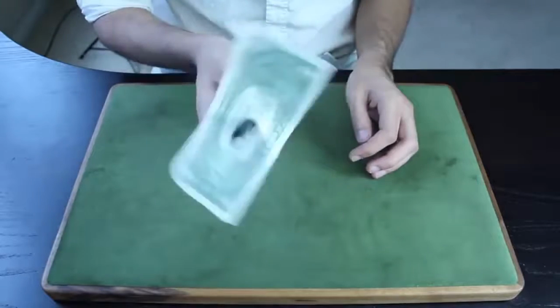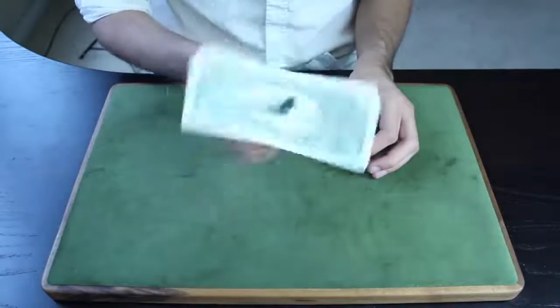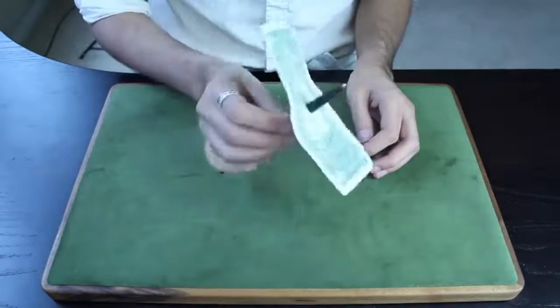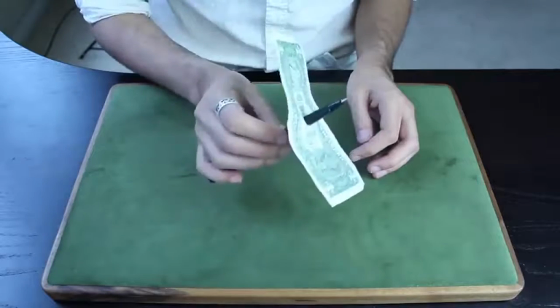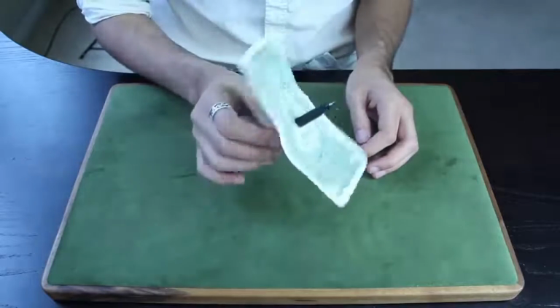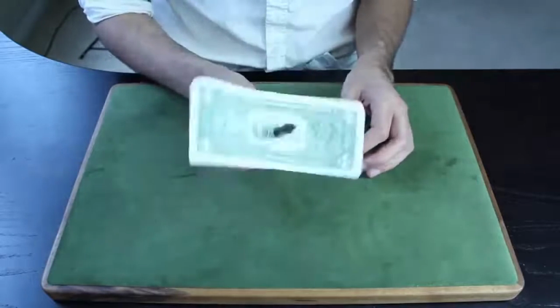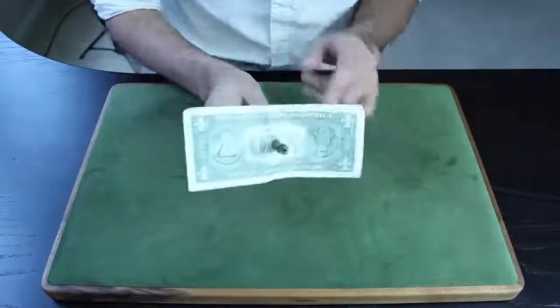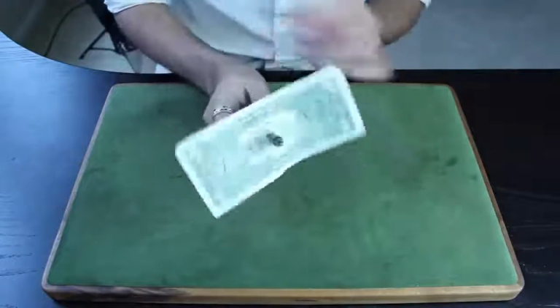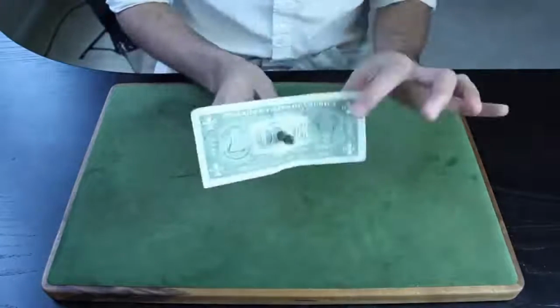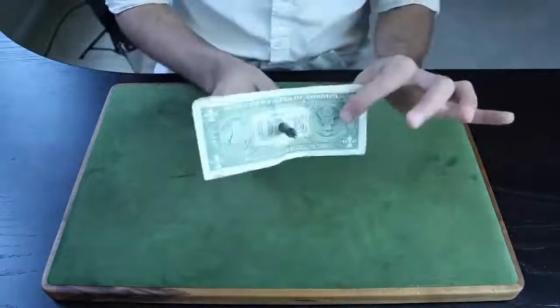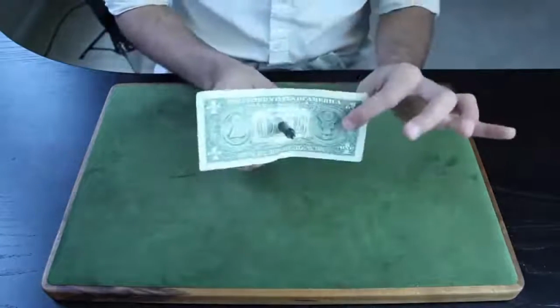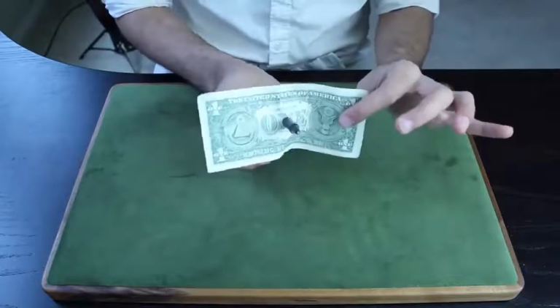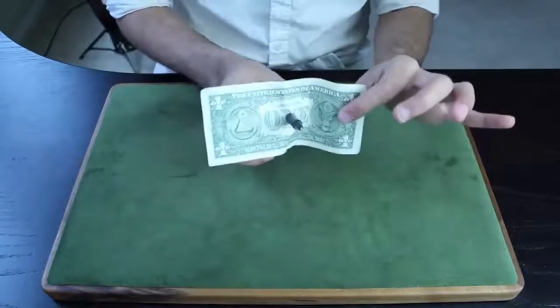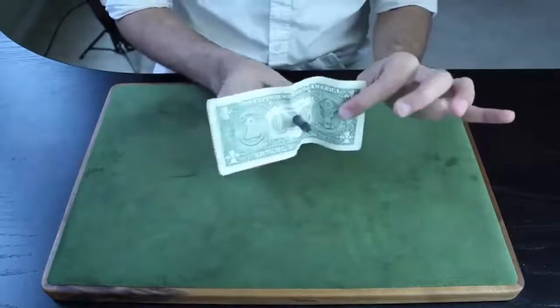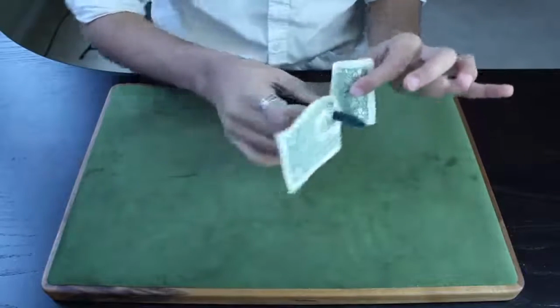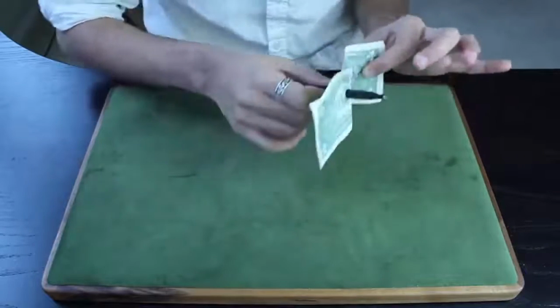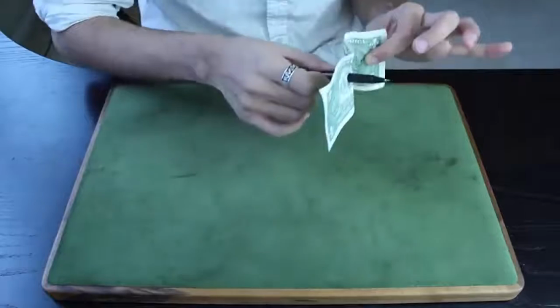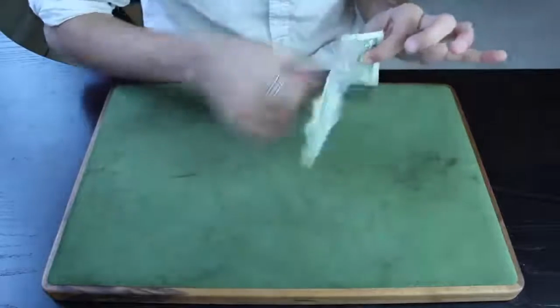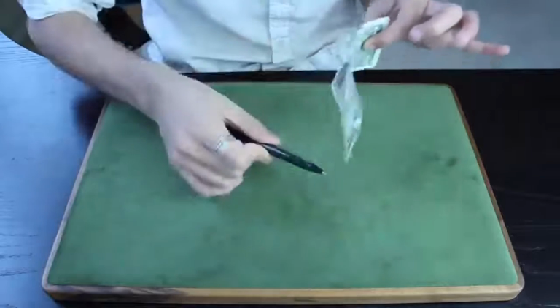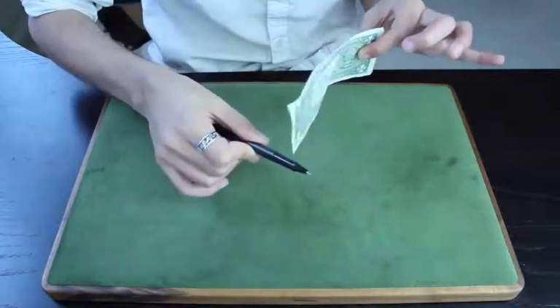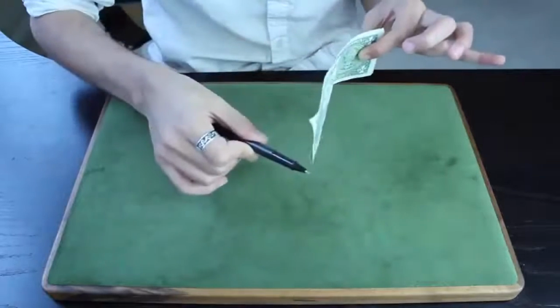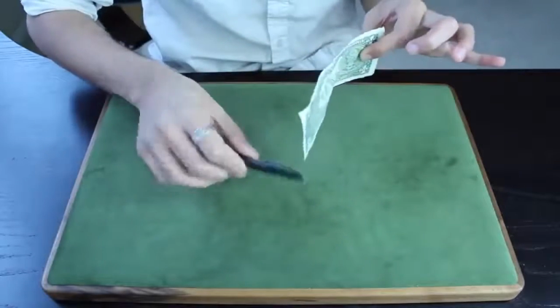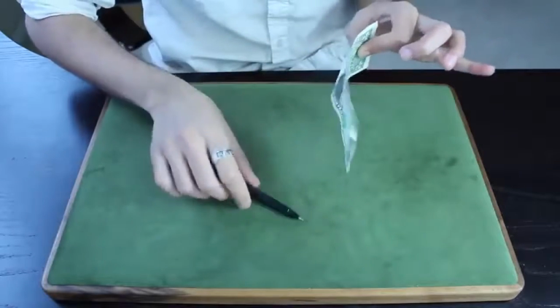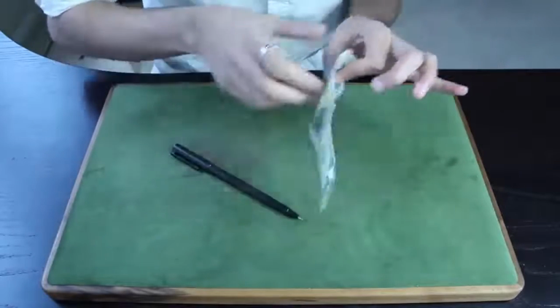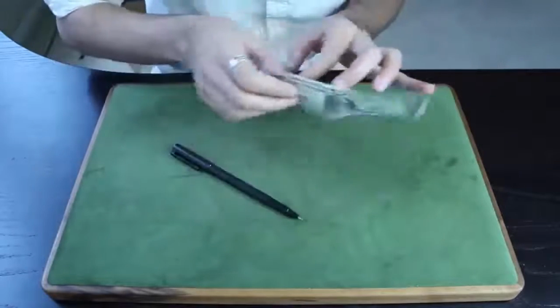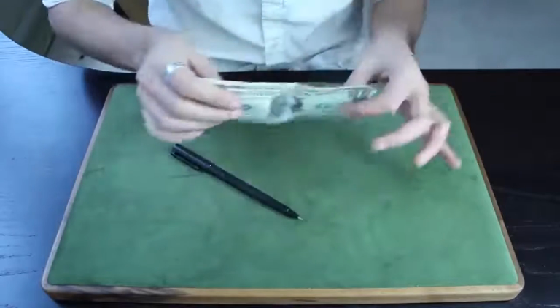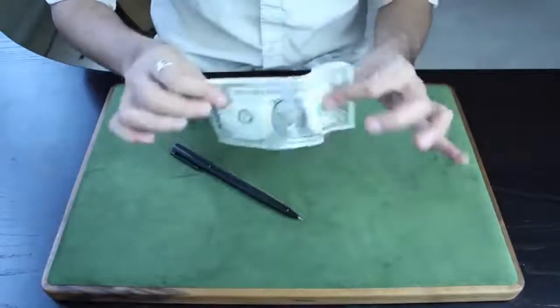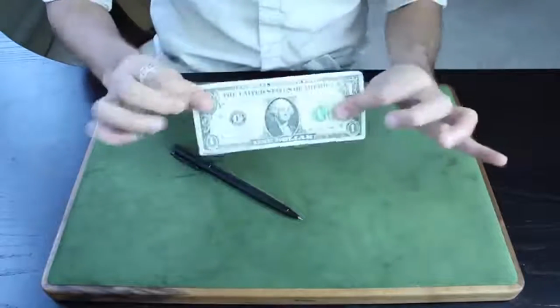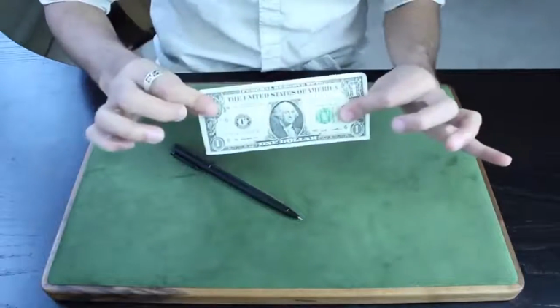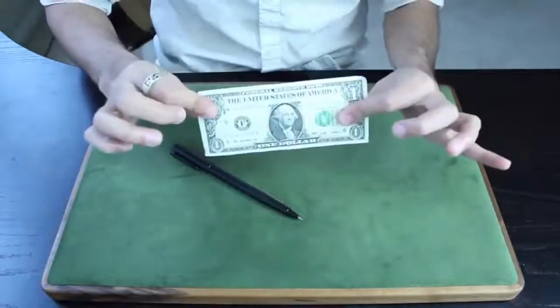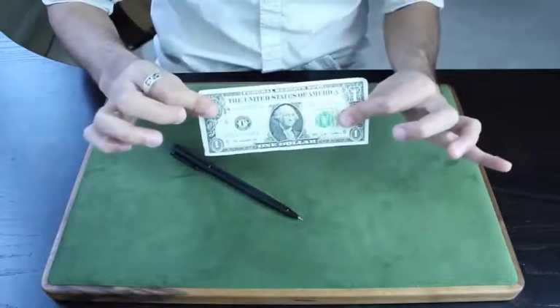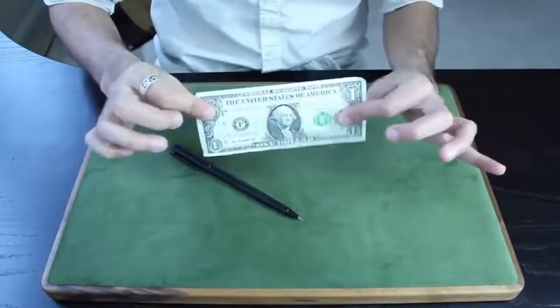Now here's the magical part. I'm going to rip the bill straight through. Watch. But the bill is still in perfect condition.